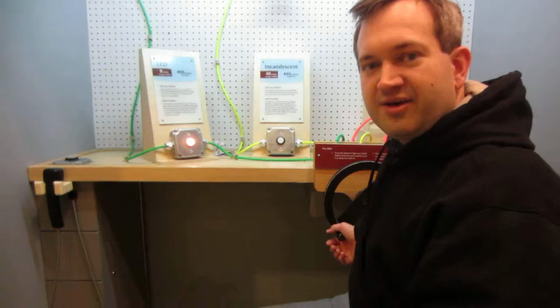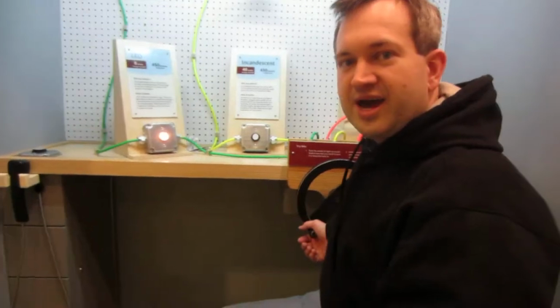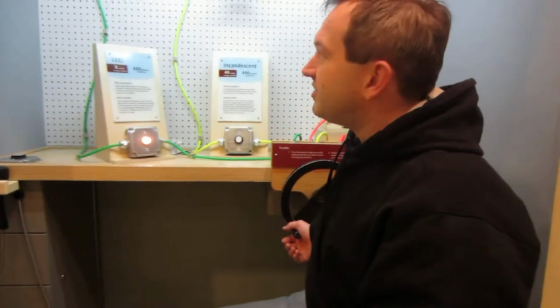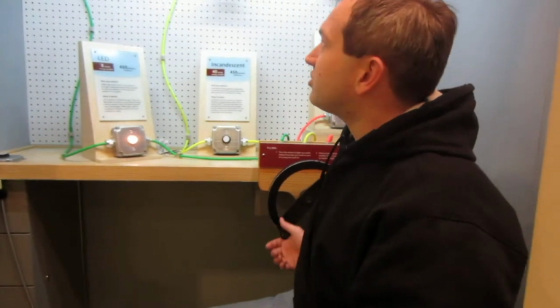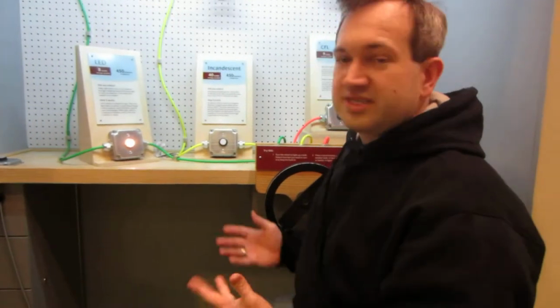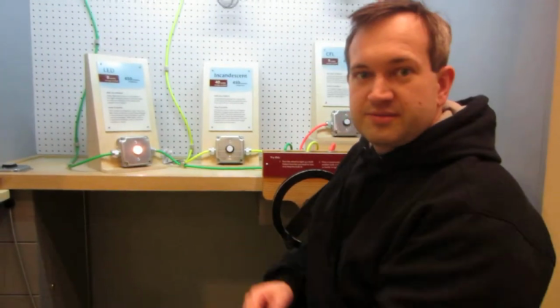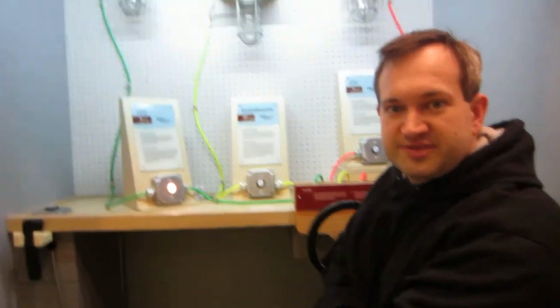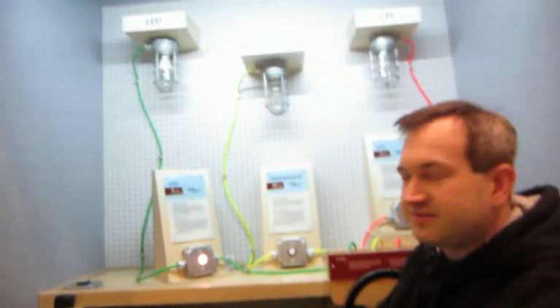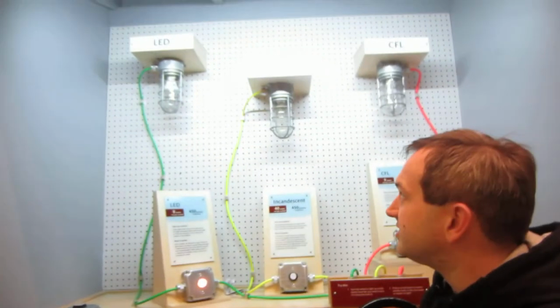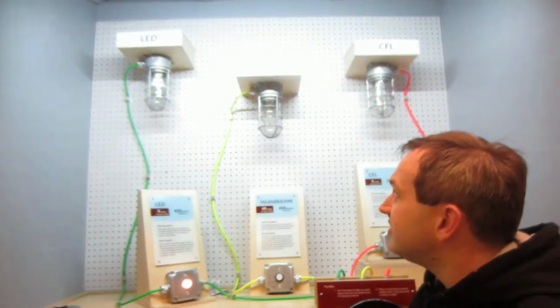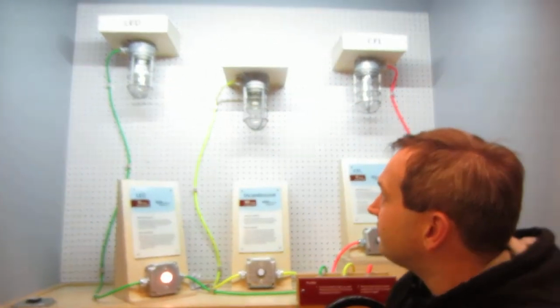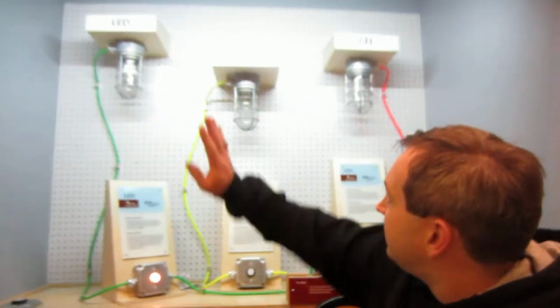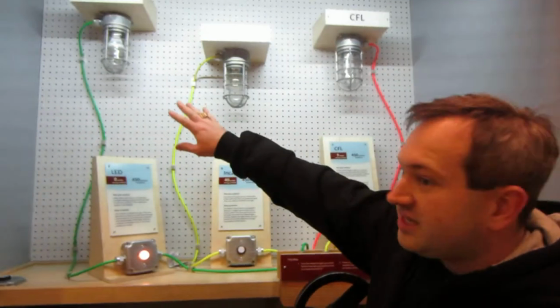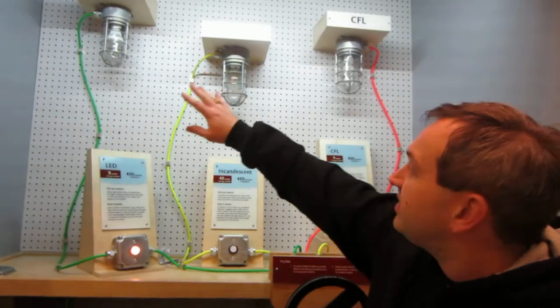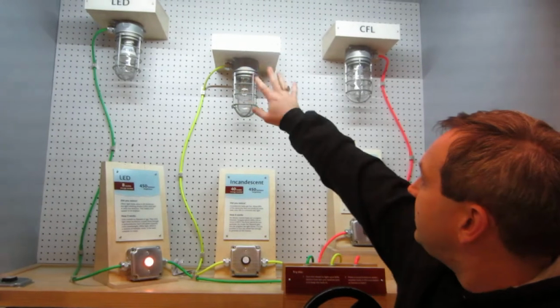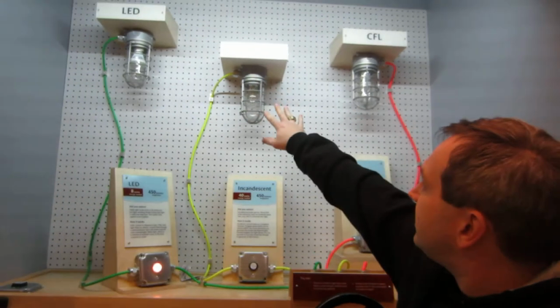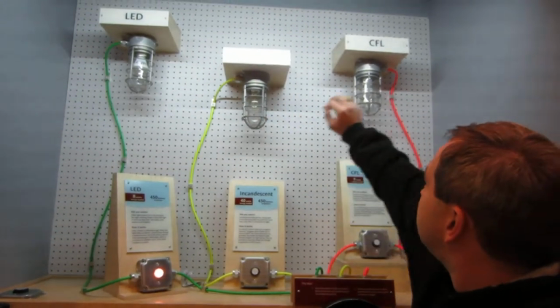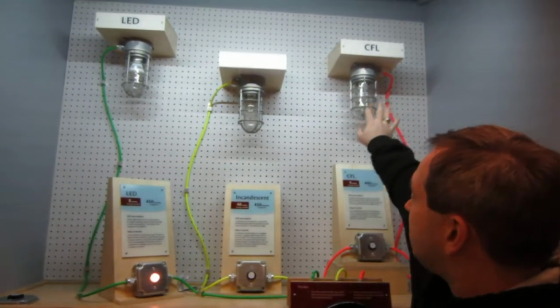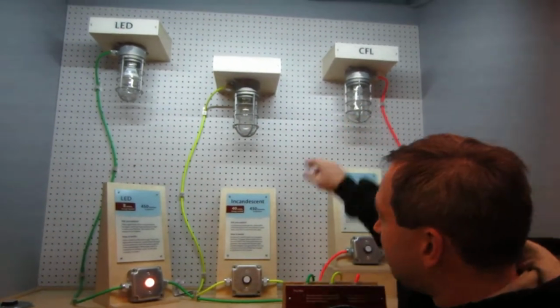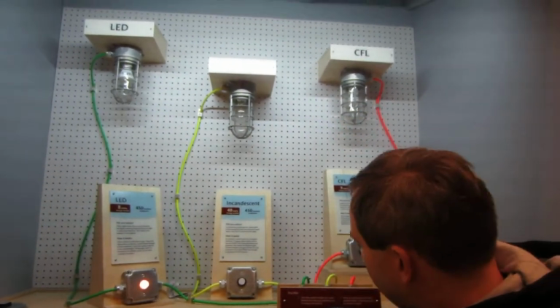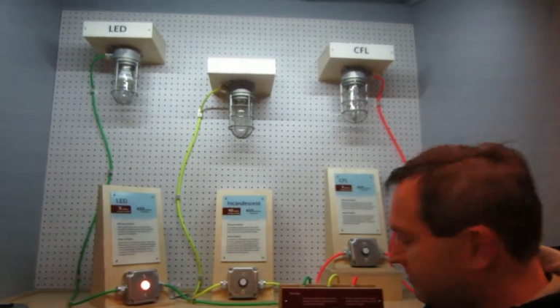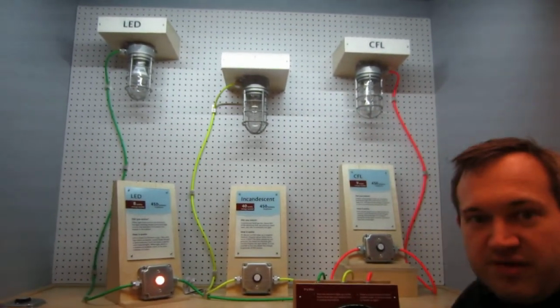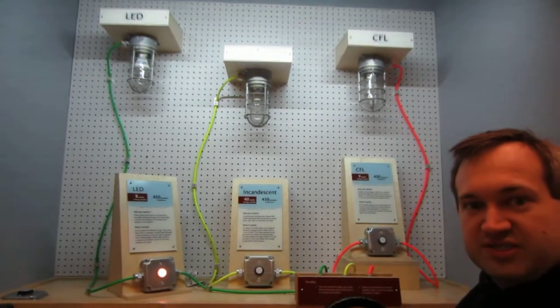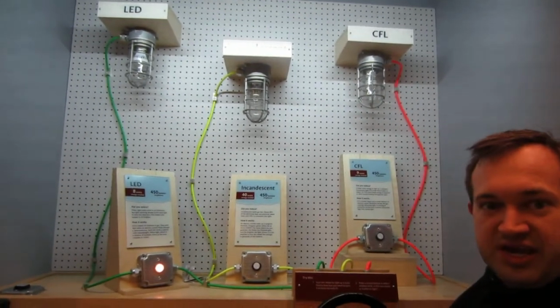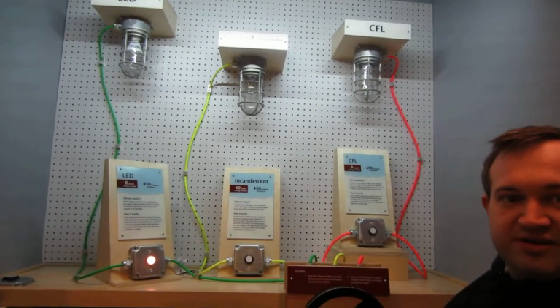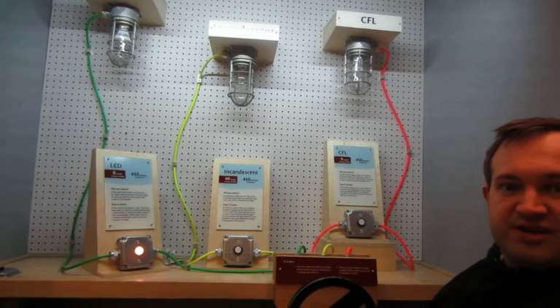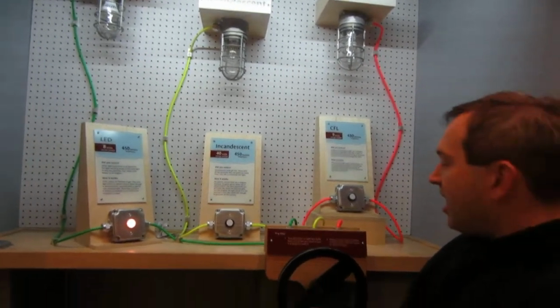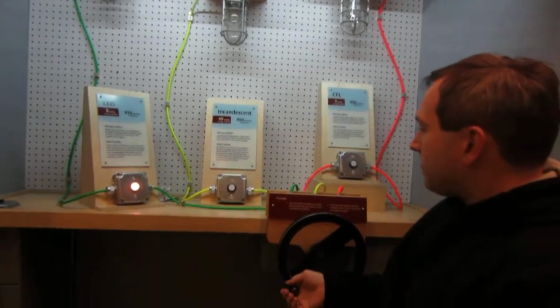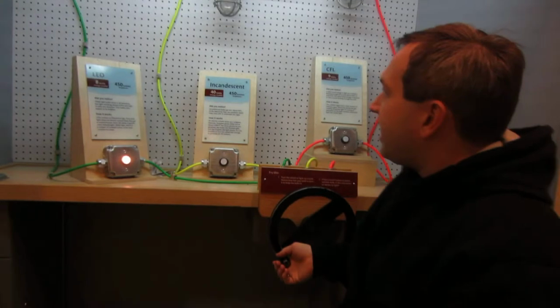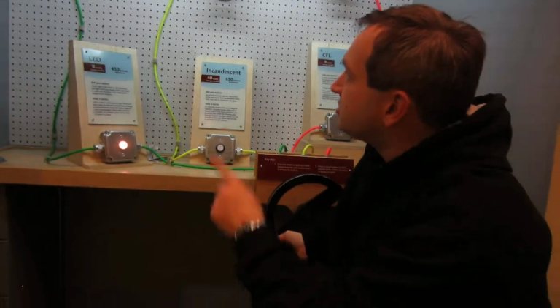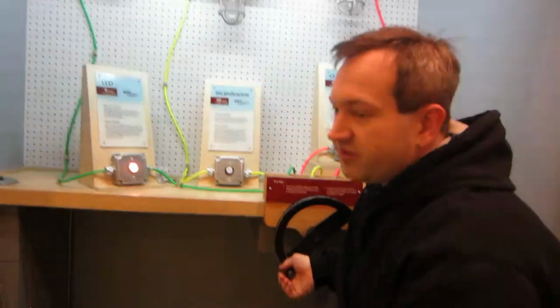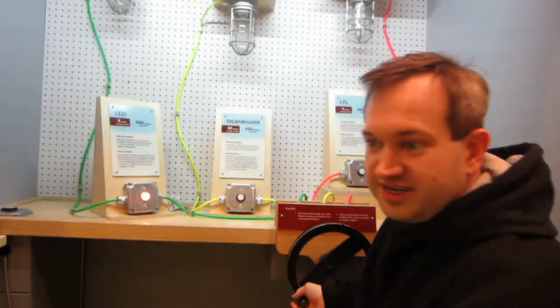Hello, this is a cool exhibit at the Museum of Science in Boston. We've got an LED, an incandescent, and a CFL. And we can power them with this crank here. And we'll start off with the LED.